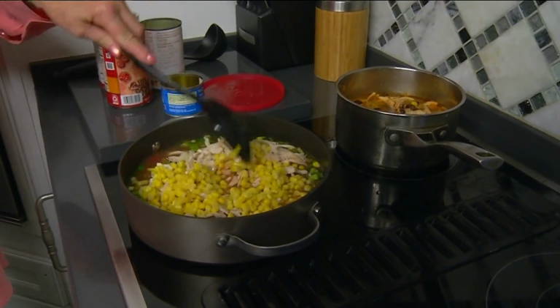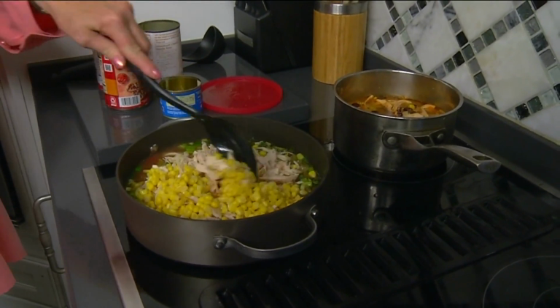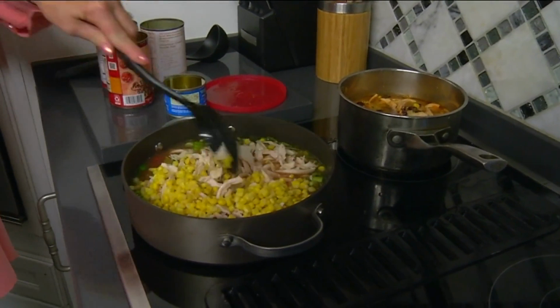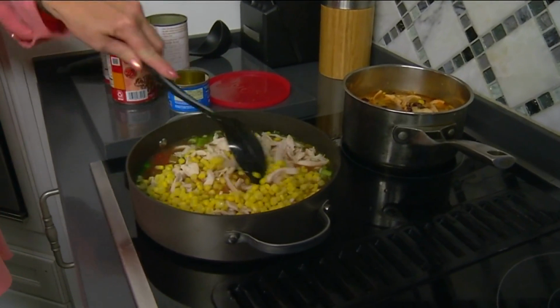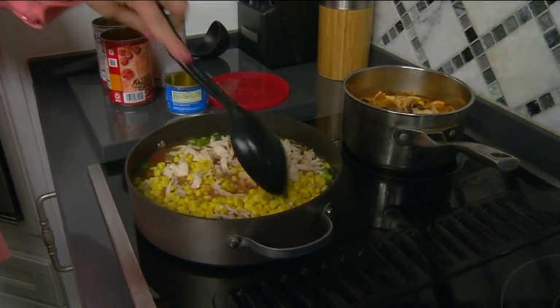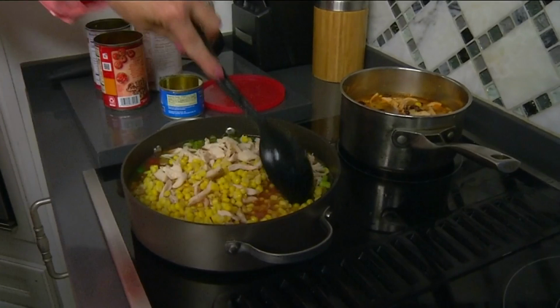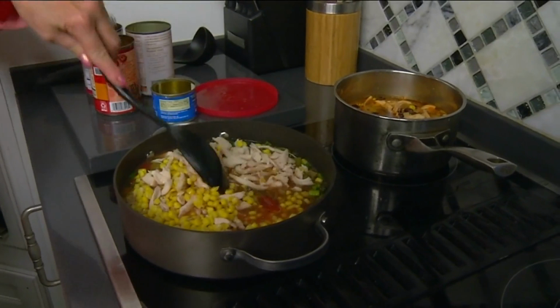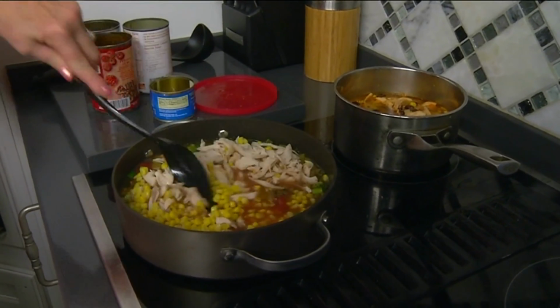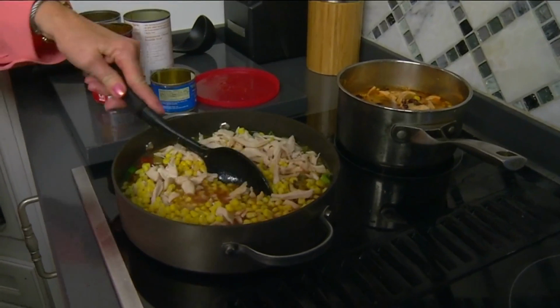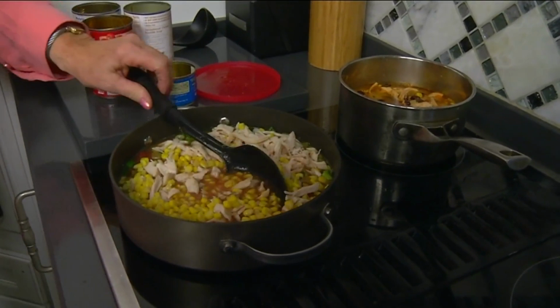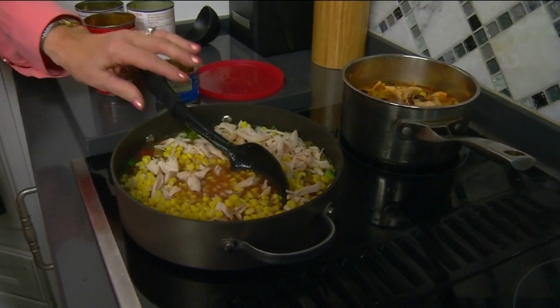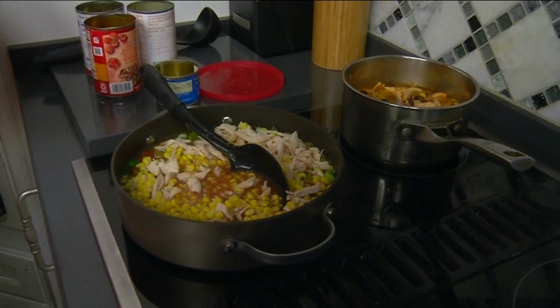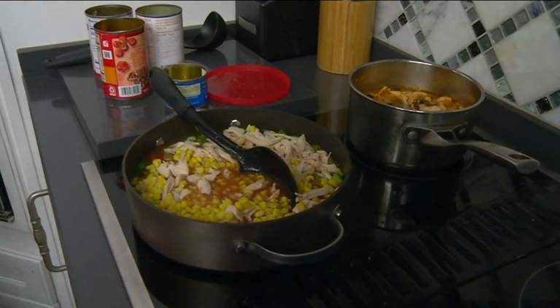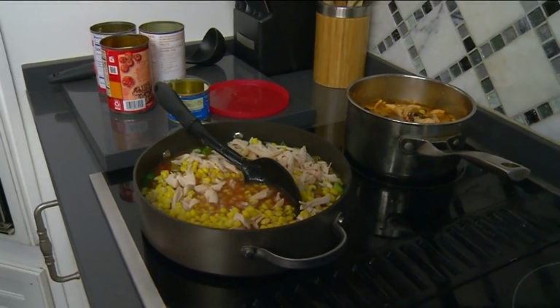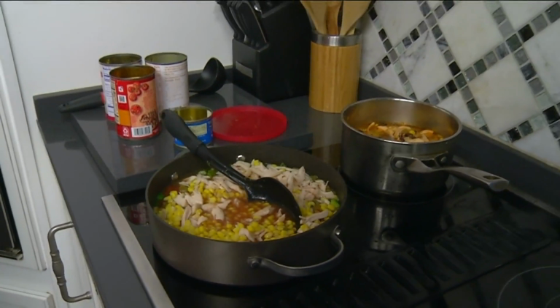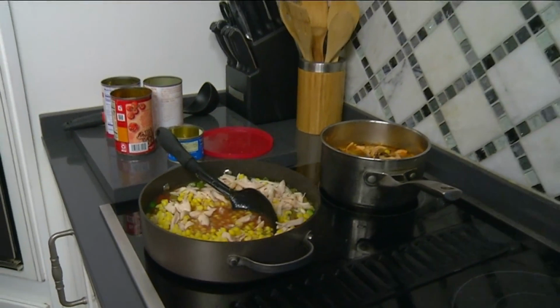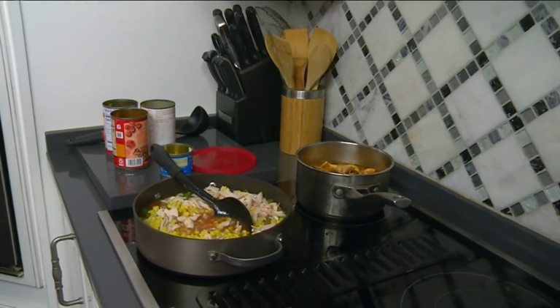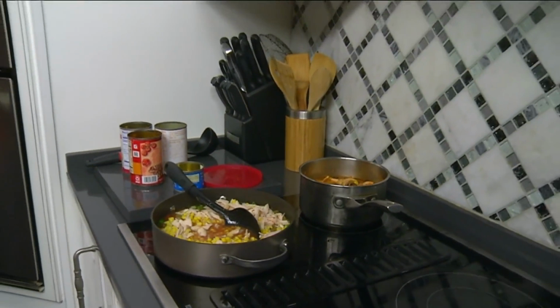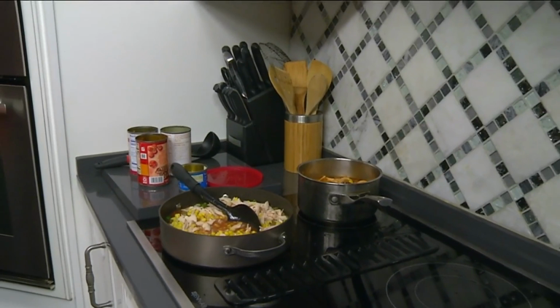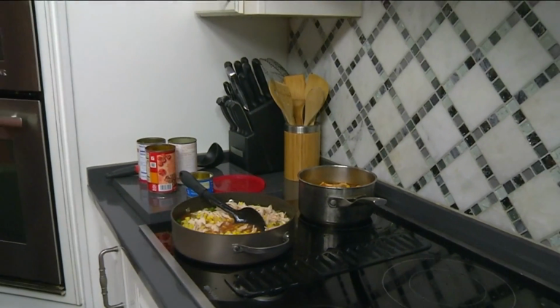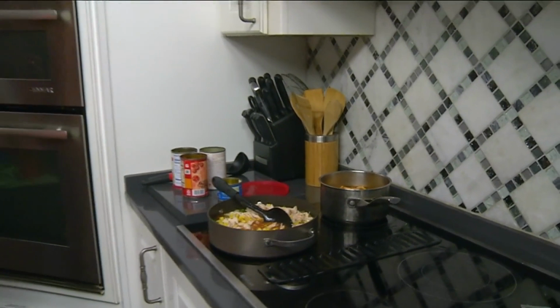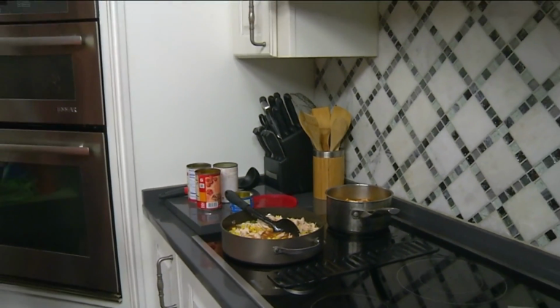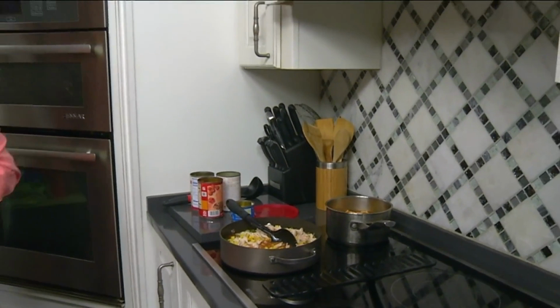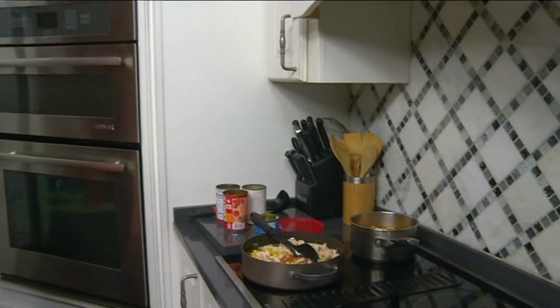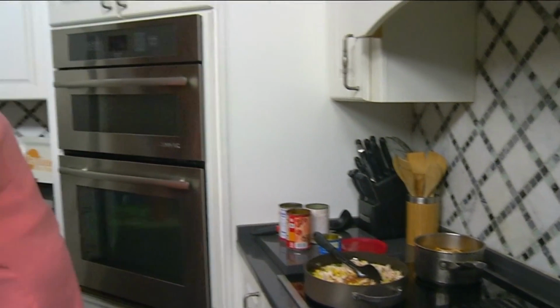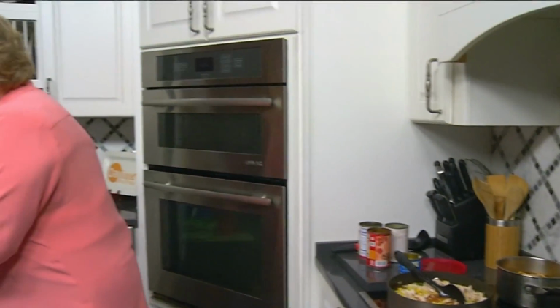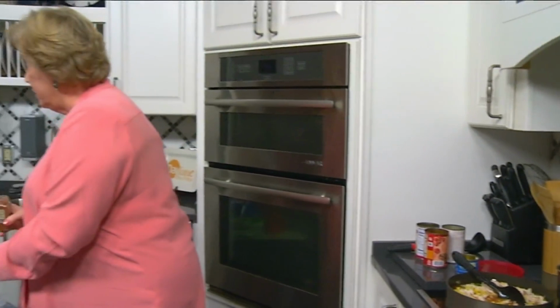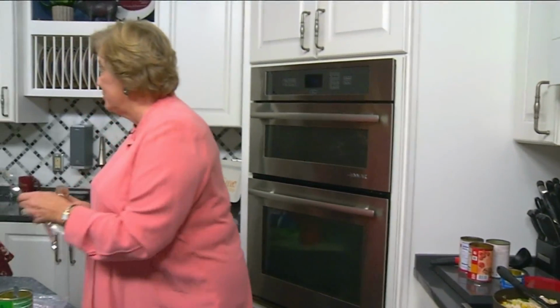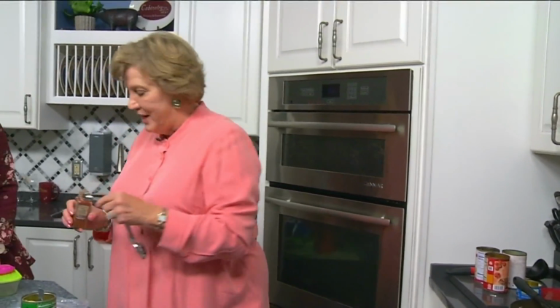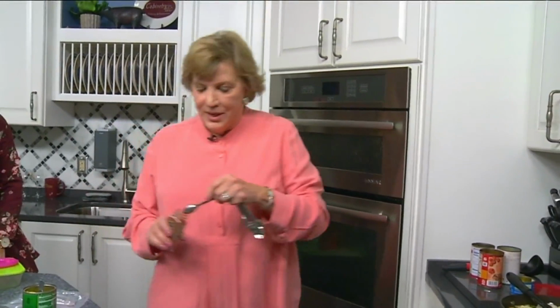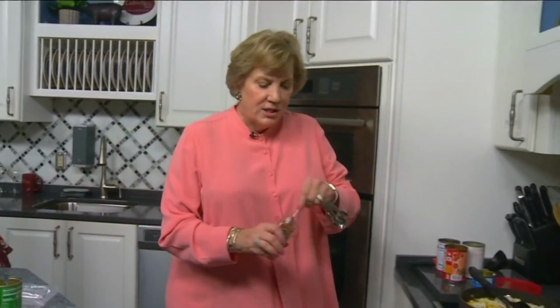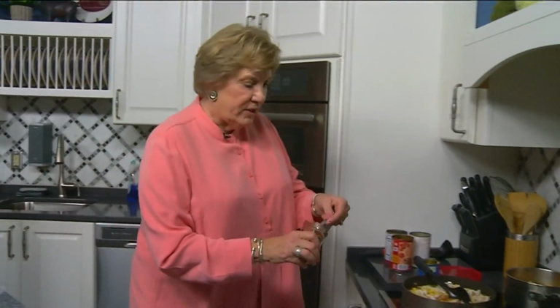We've got one flight in the afternoon — lunch starts at 11 o'clock. We're hoping to fill the flight. We will also start selling our Christmas cards in the next week or so, which we do every year as a fundraiser.